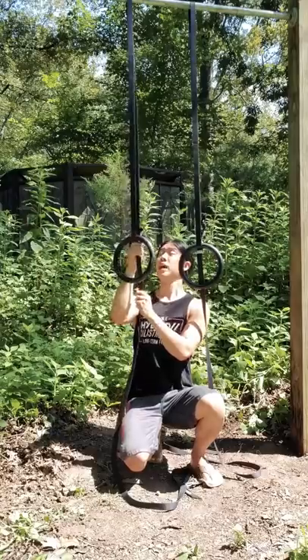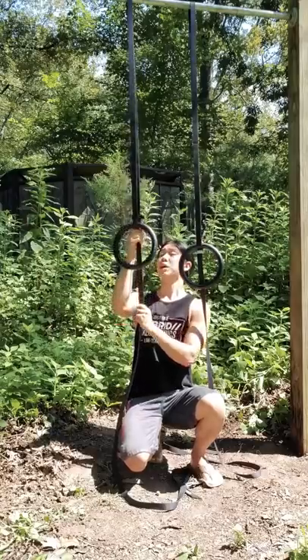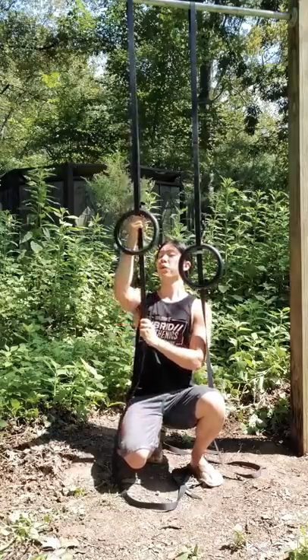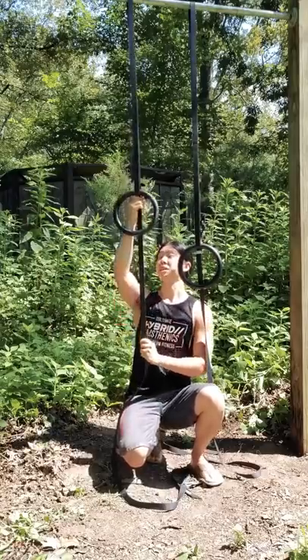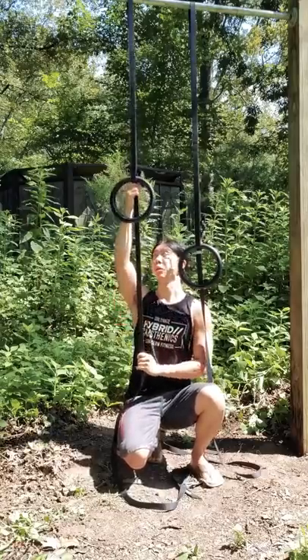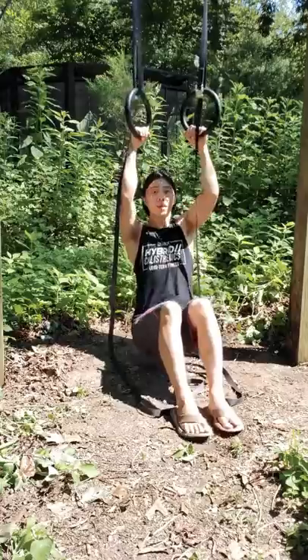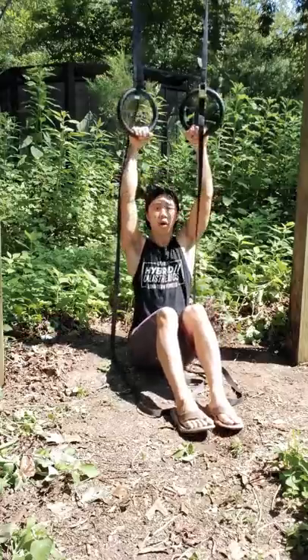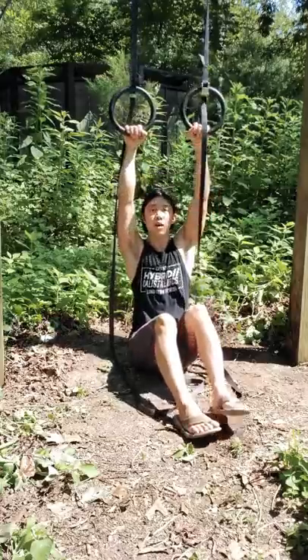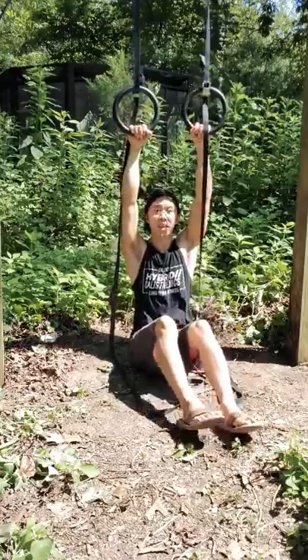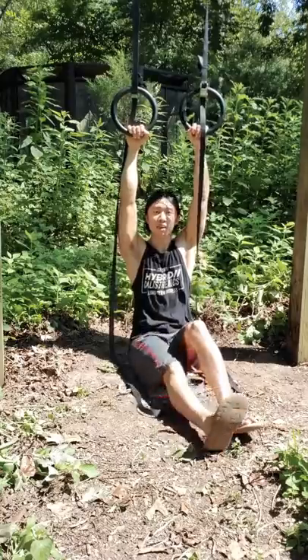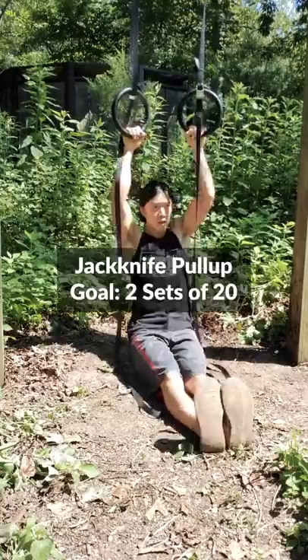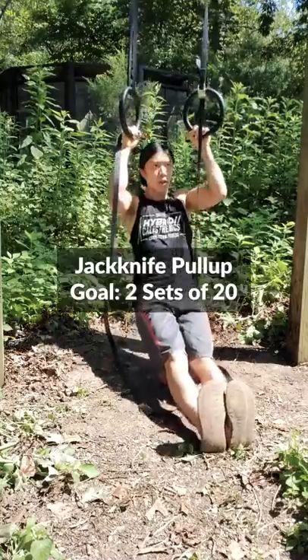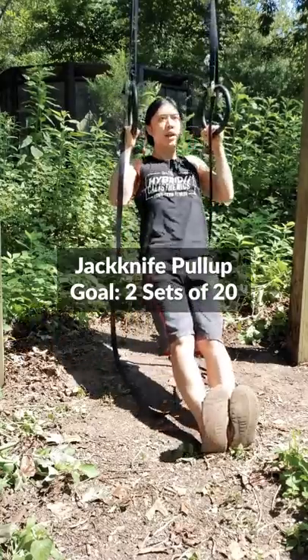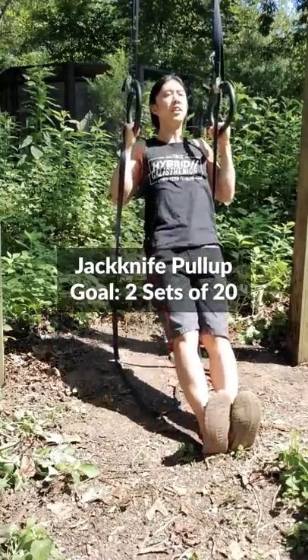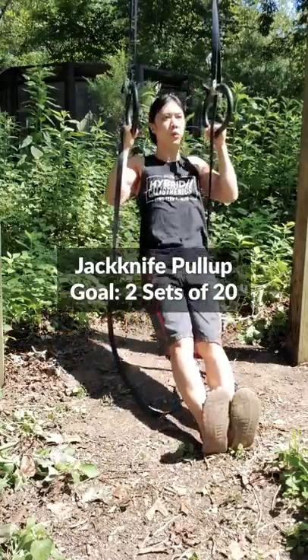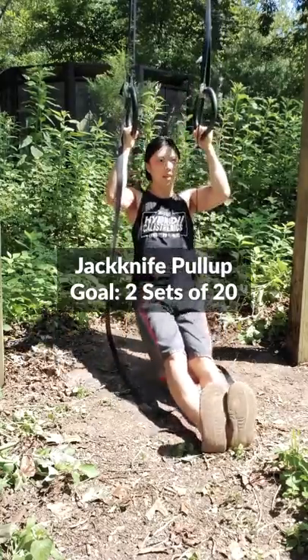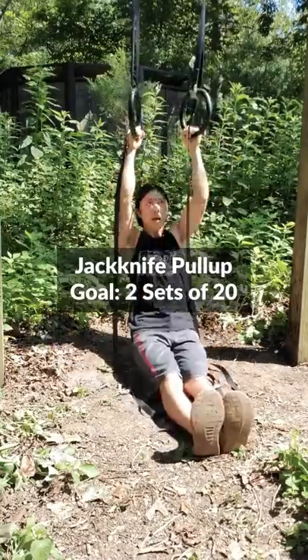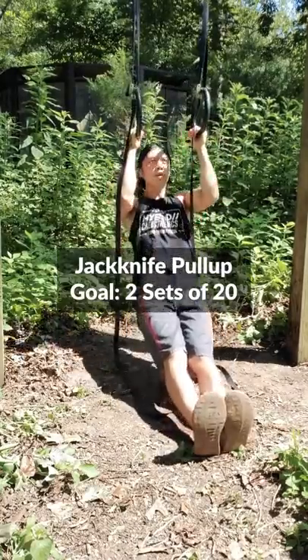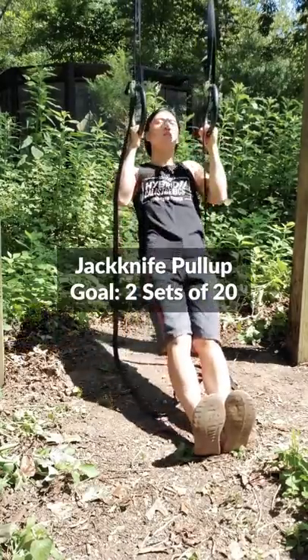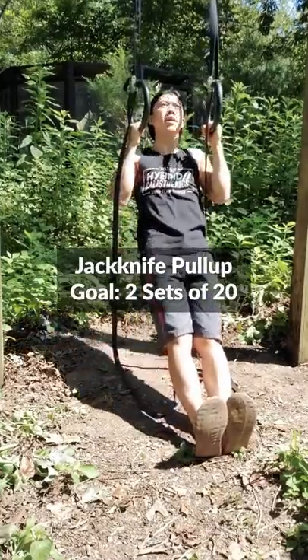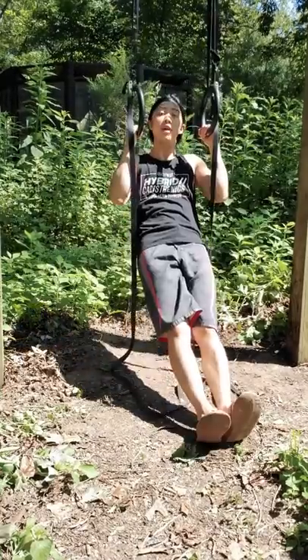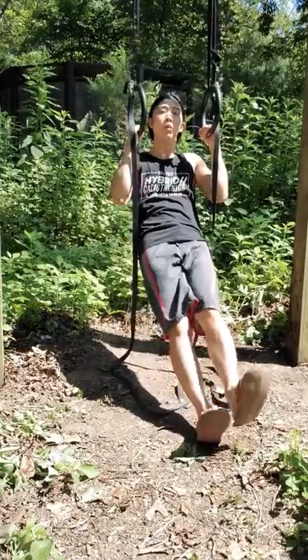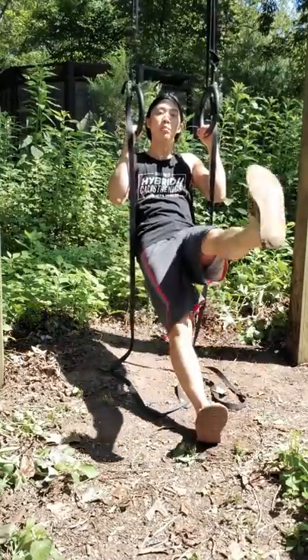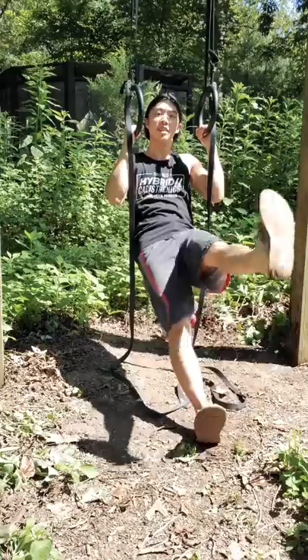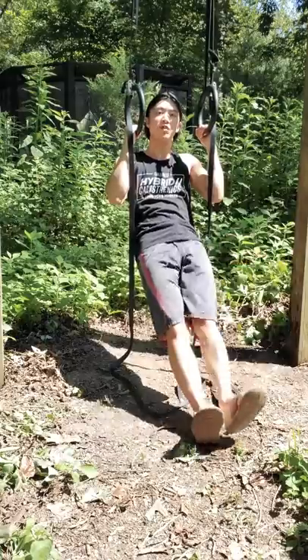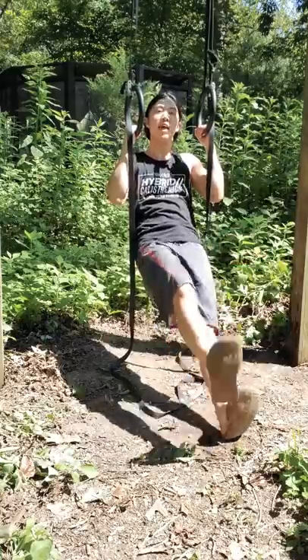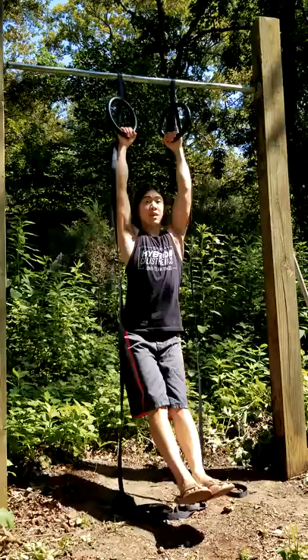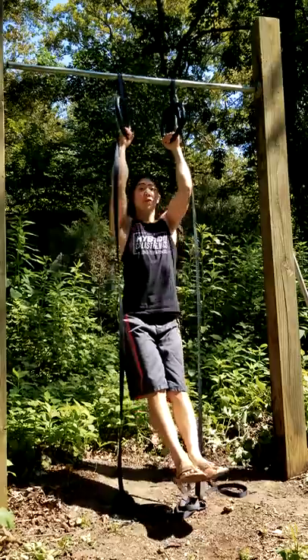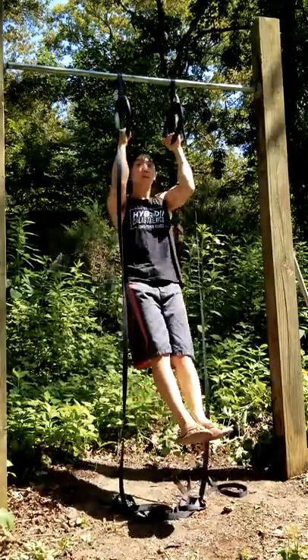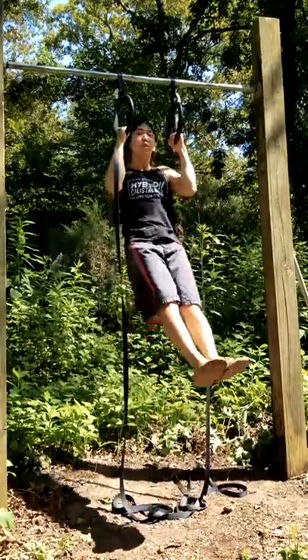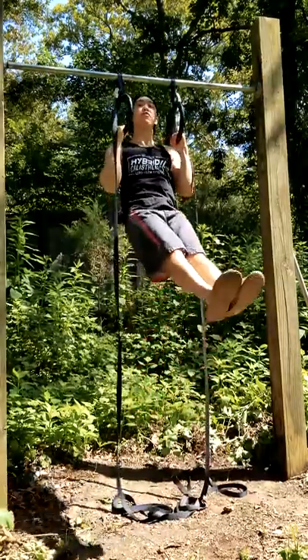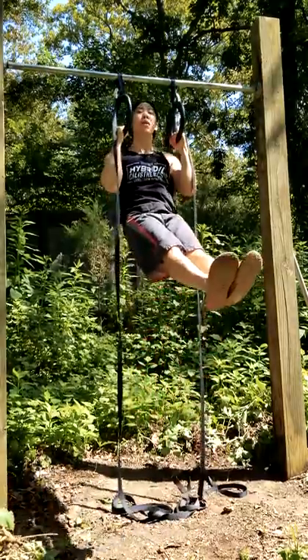Next, we're actually going to raise these a little bit until you can hold them while sitting down like this. Try to go straight up, but assist with your legs. Aim for two sets of 20. Eventually, you won't need much assistance from your legs, and you'll finally be able to do a full pull-up.